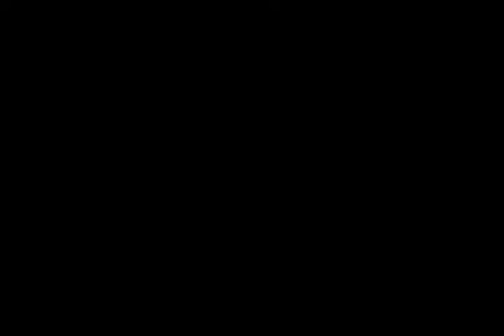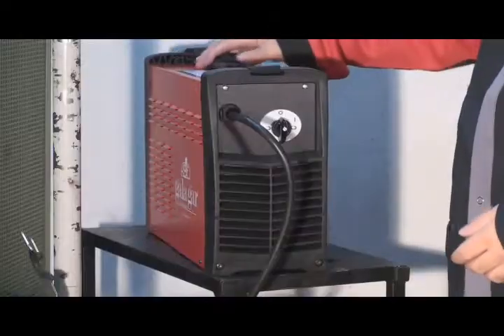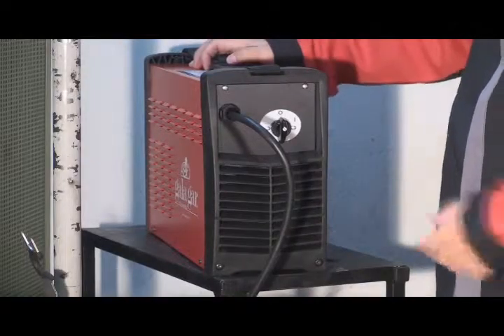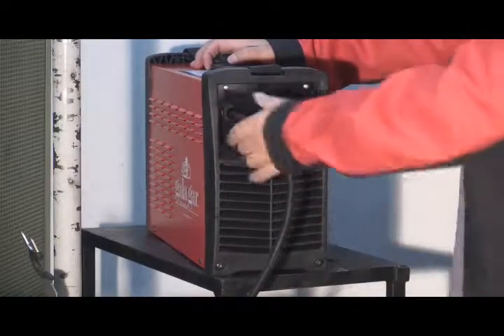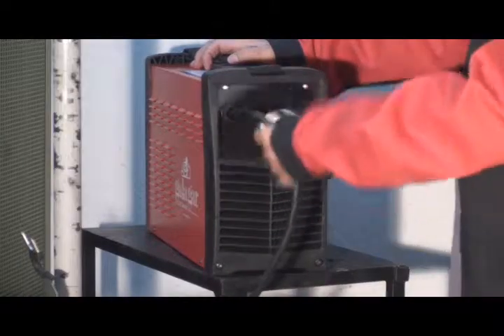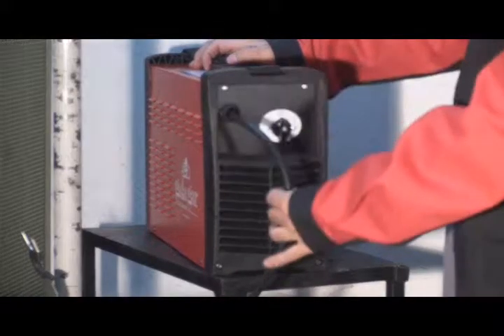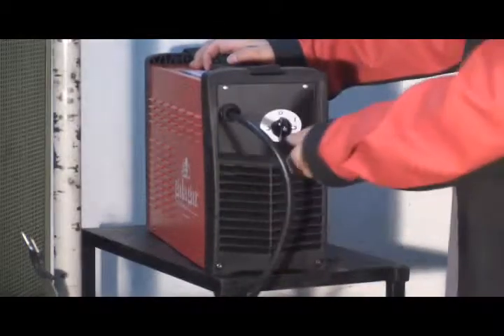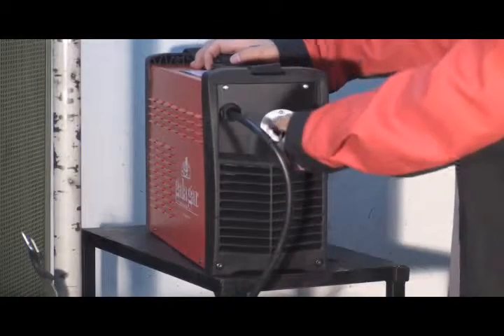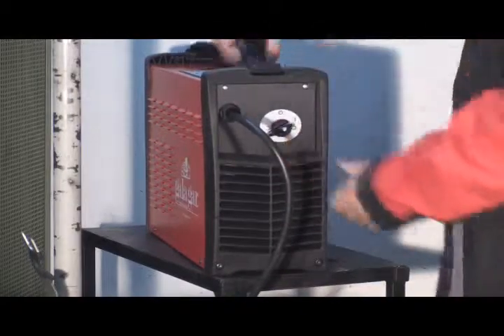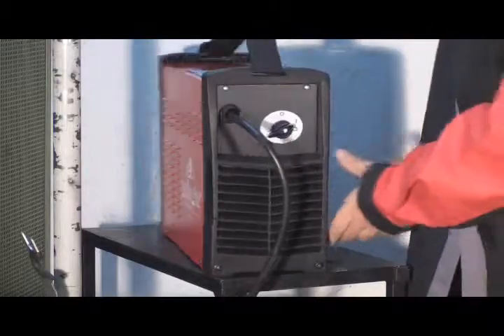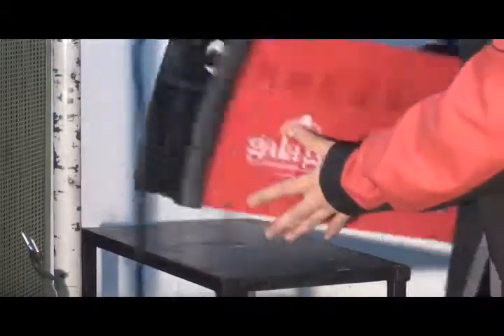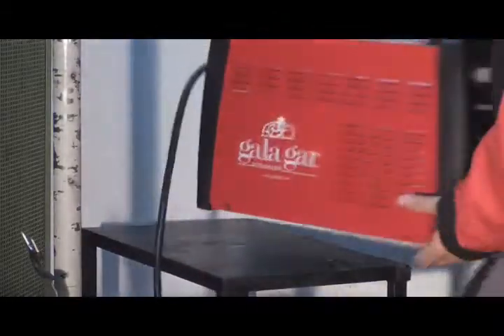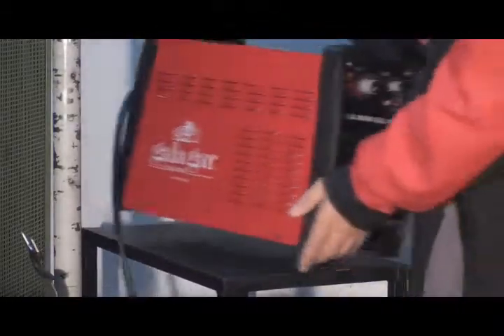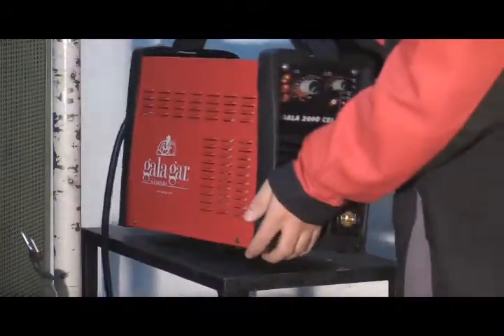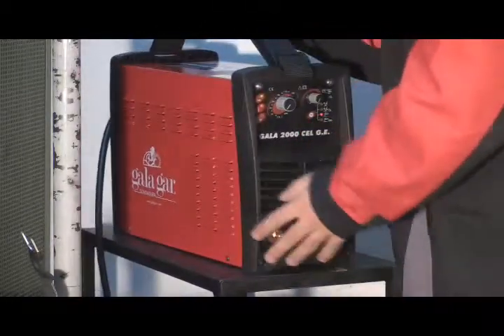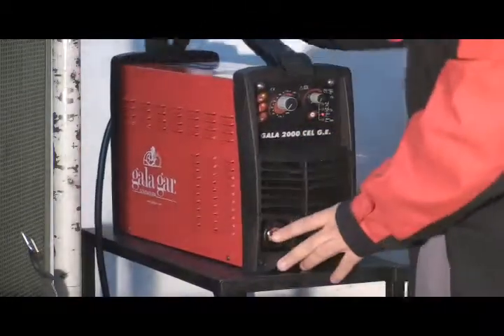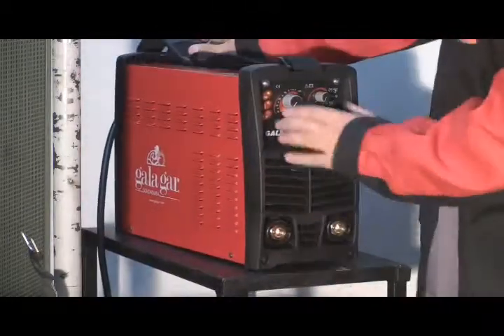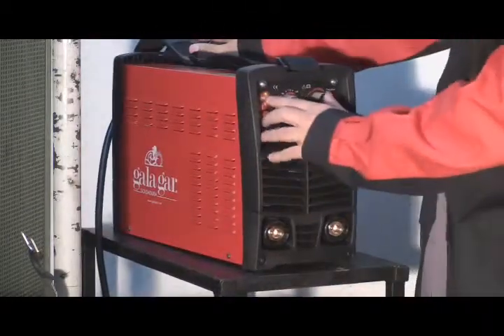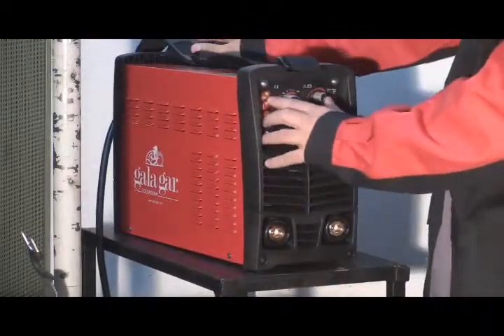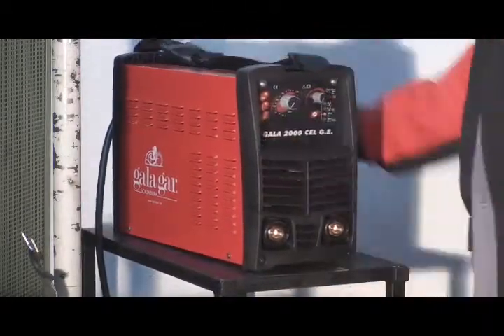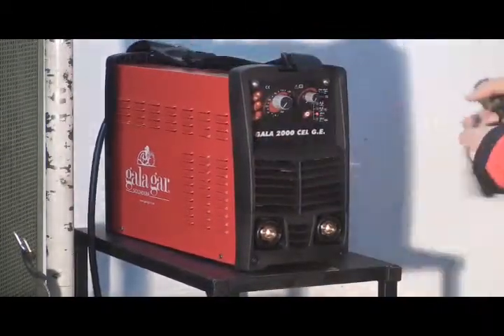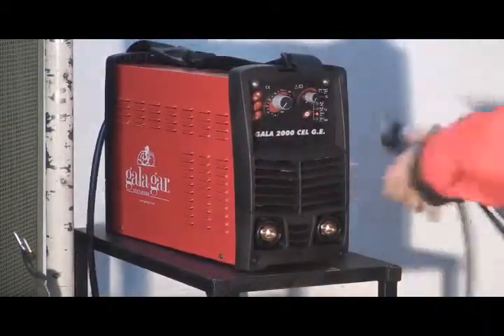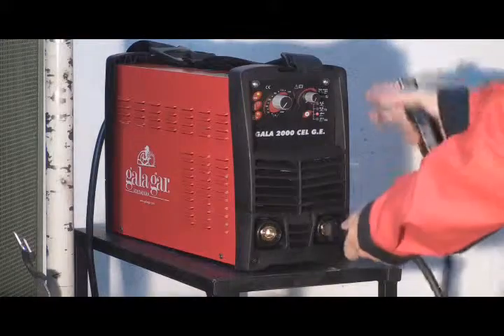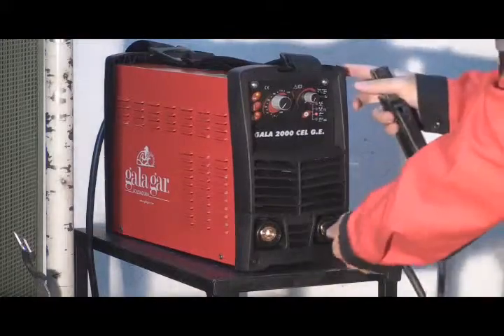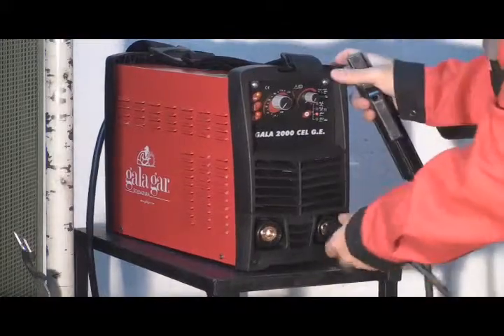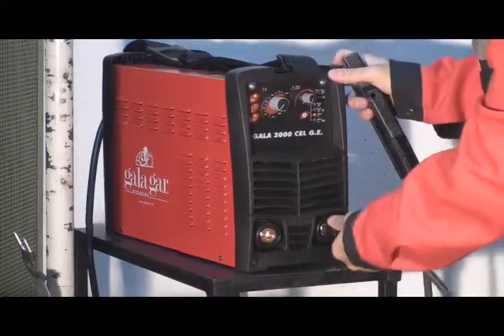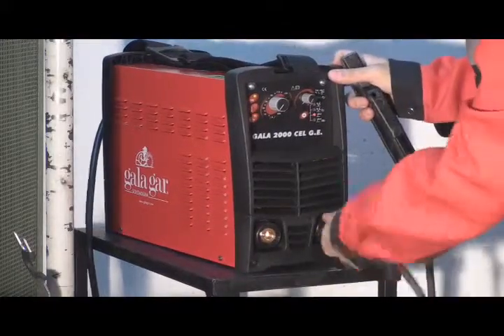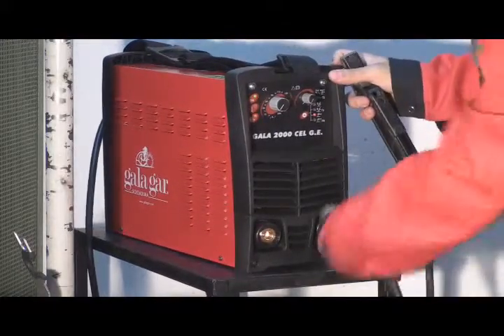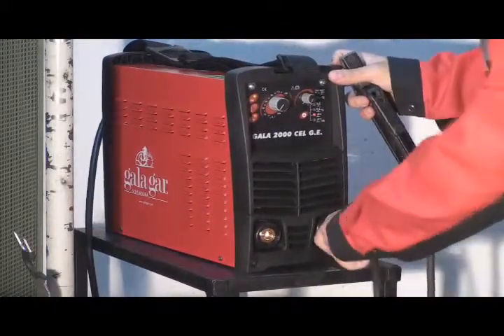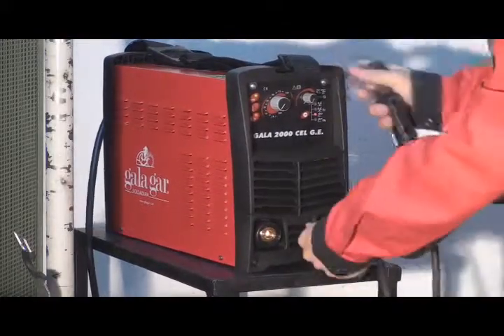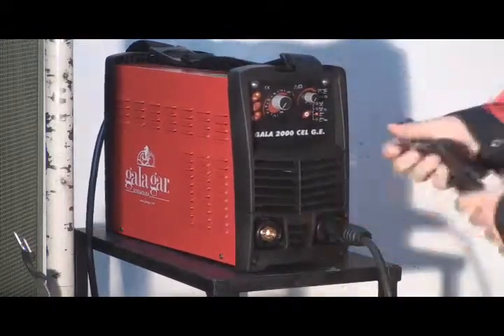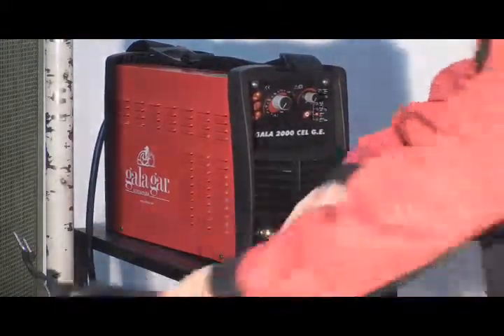We connect the machine to 220 volts, either to the electricity mains or to a generating set of 10 kVAs. We connect the electrode holder to the positive pole and the earth clamp to the negative.